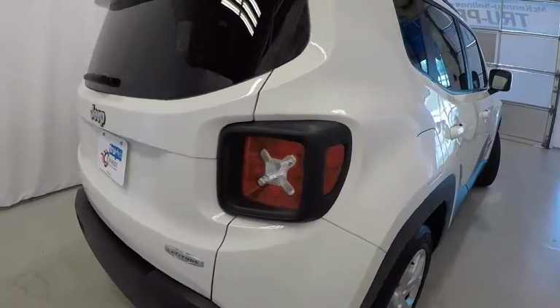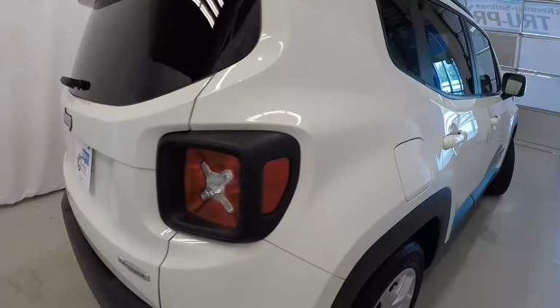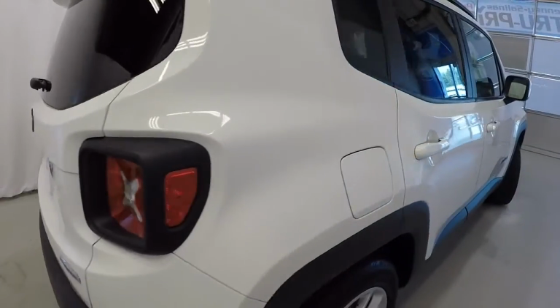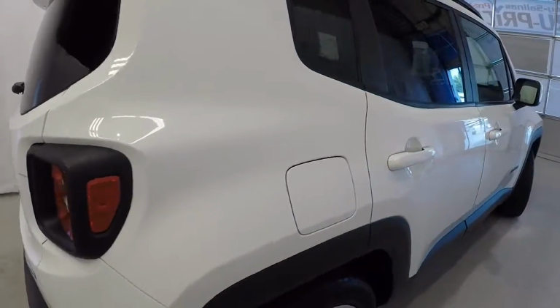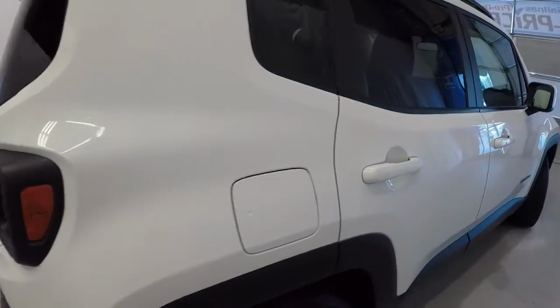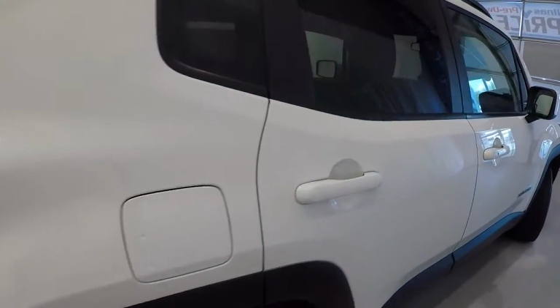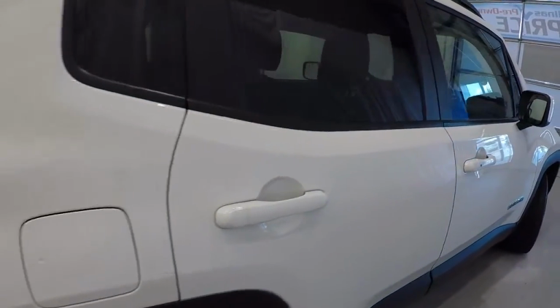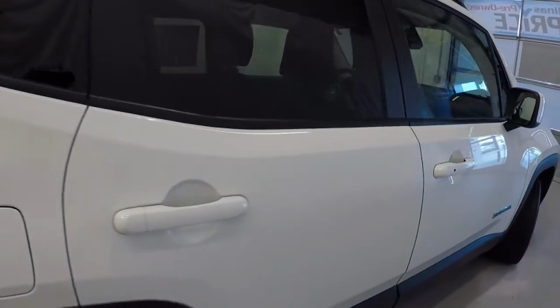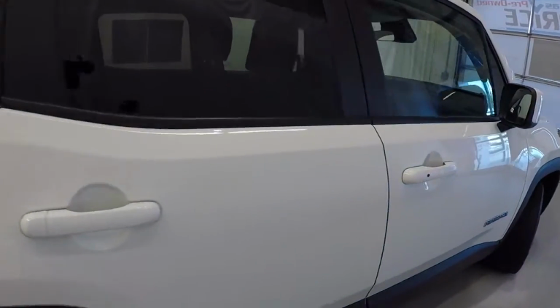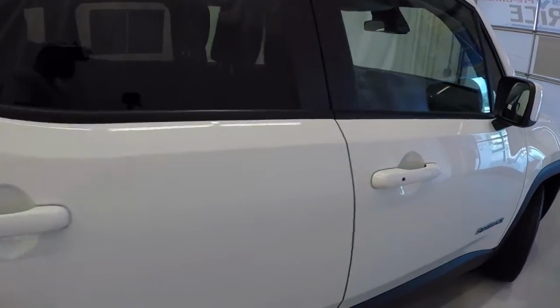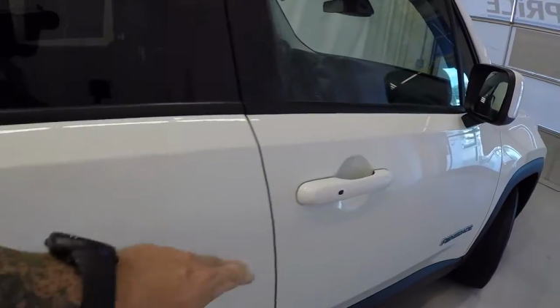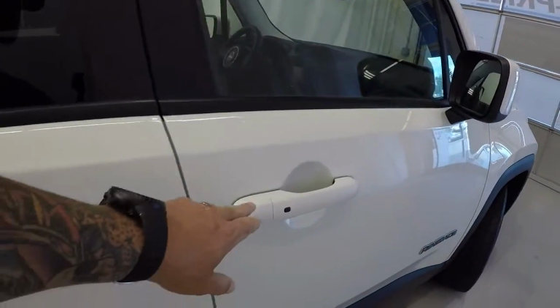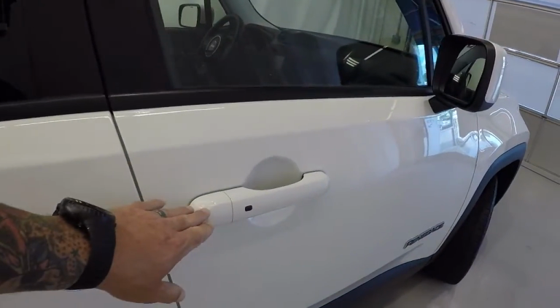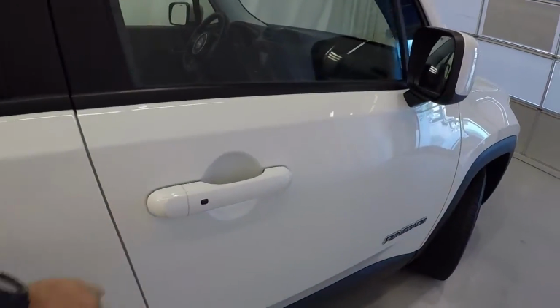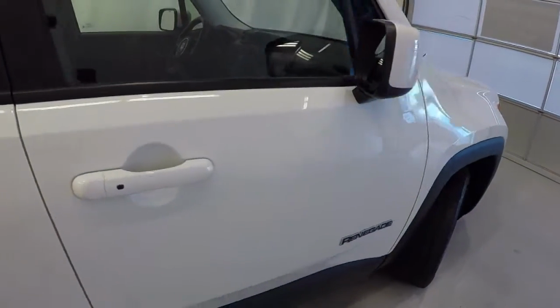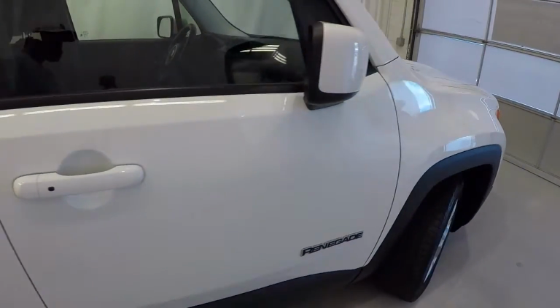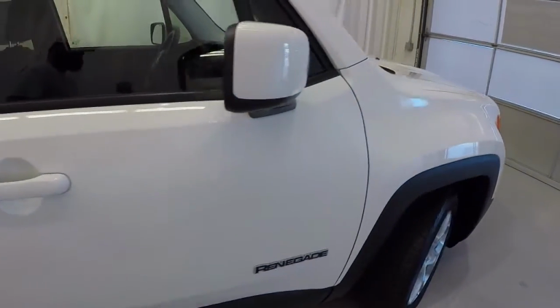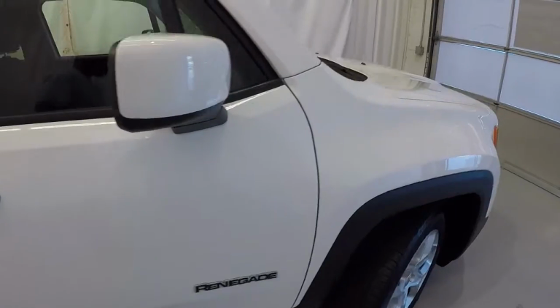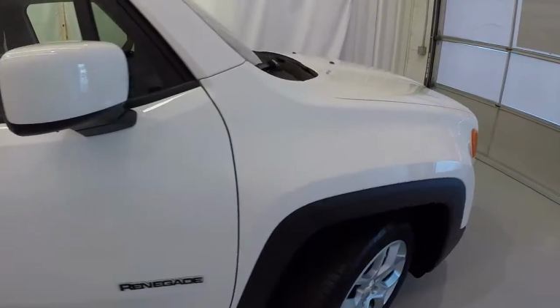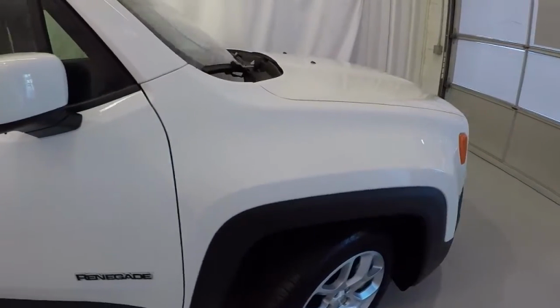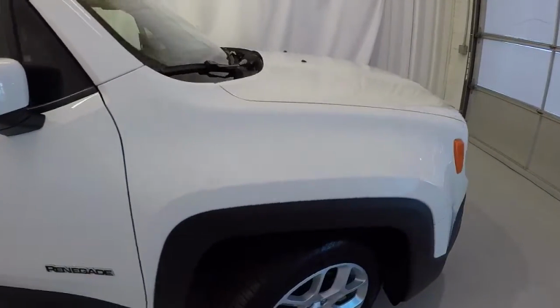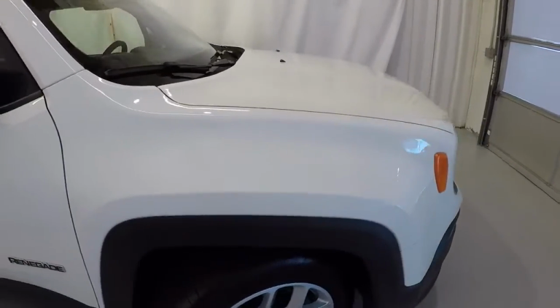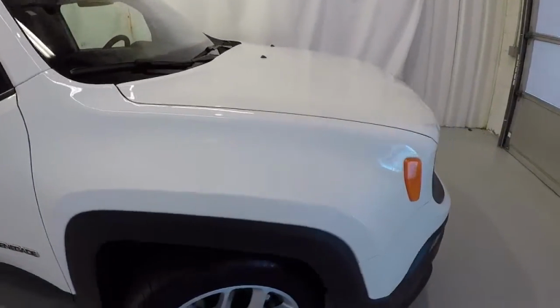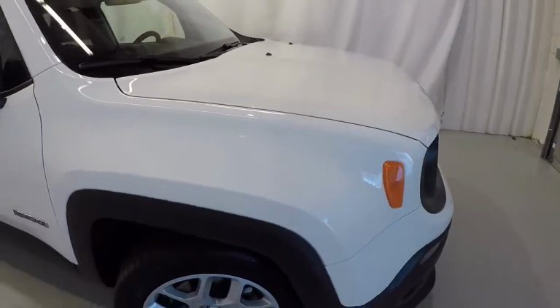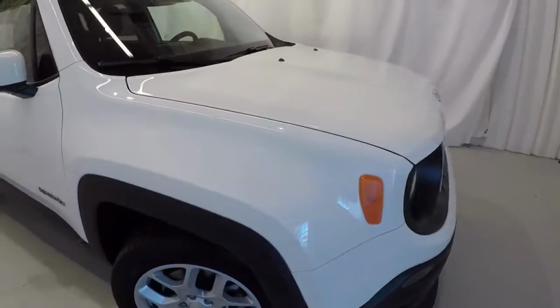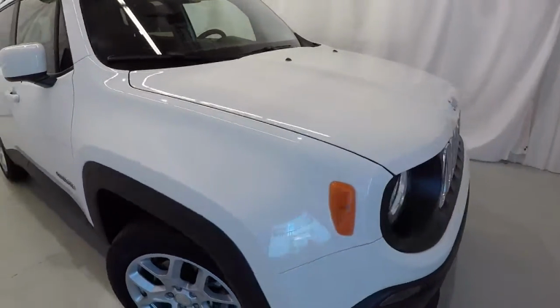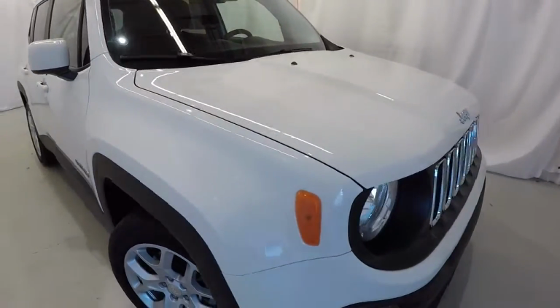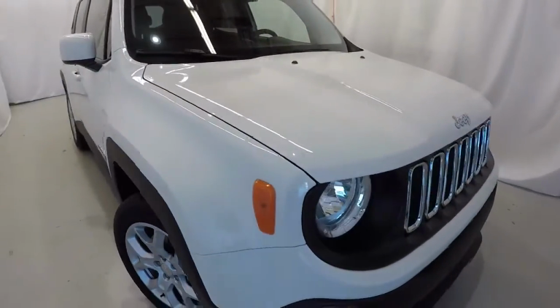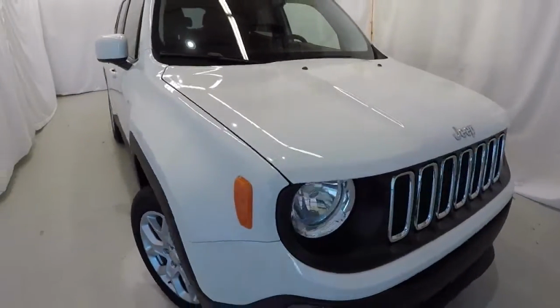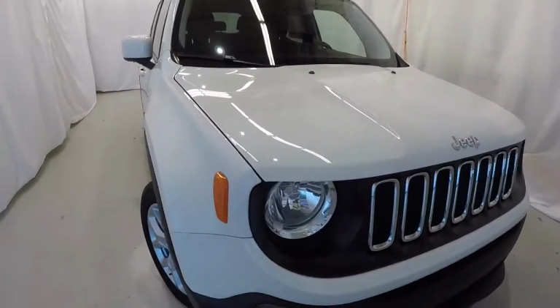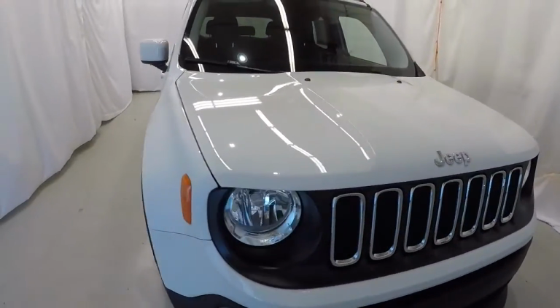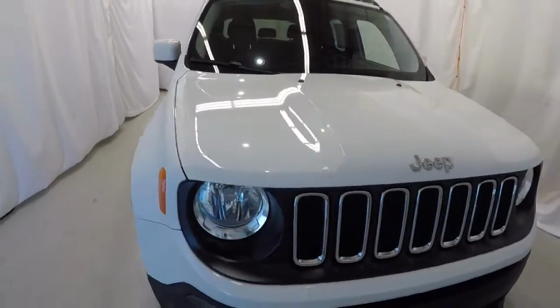Let's make our way down the passenger side. Also got the lock/unlock button here on the passenger handle. Everything on the exterior is in fantastic shape, well taken care of.